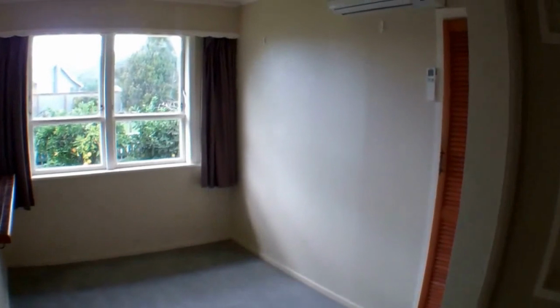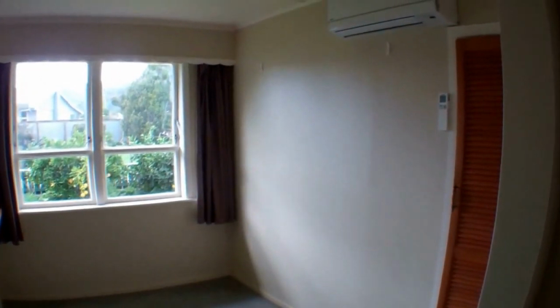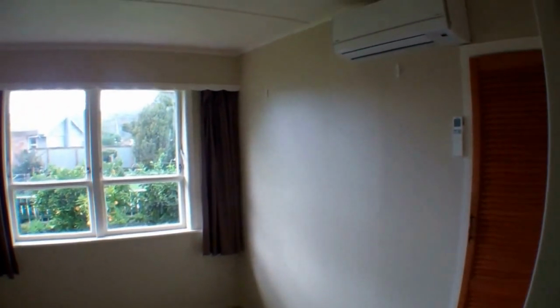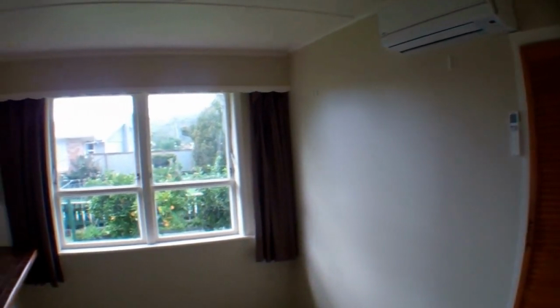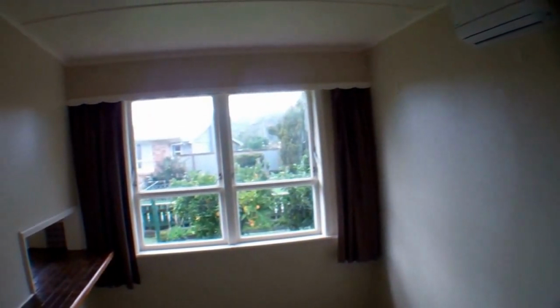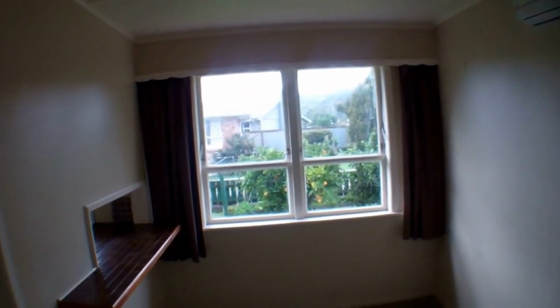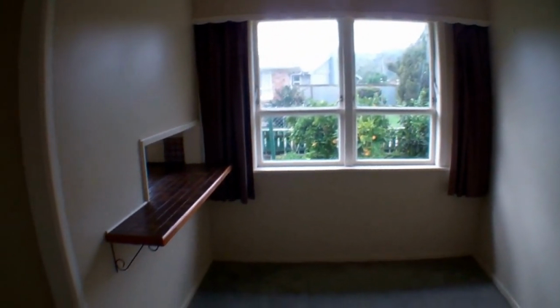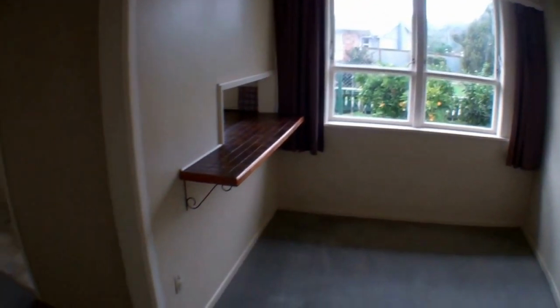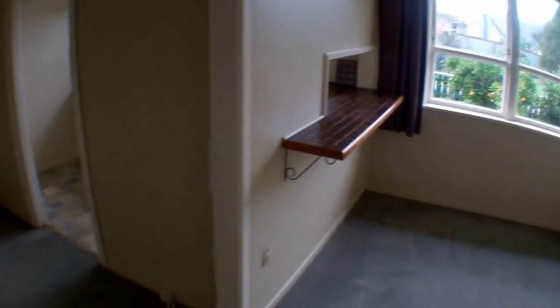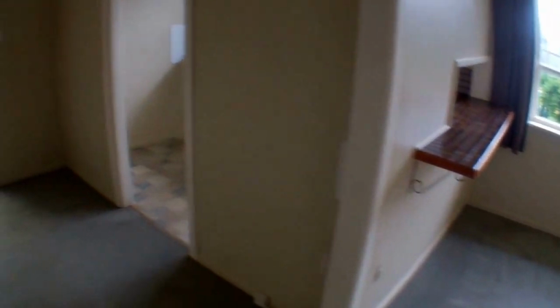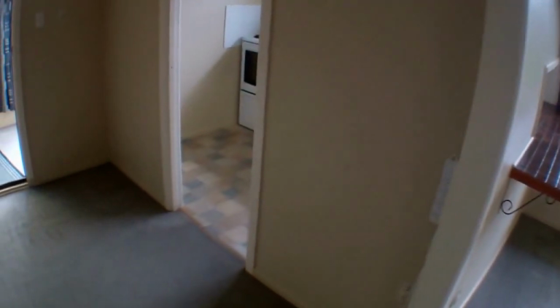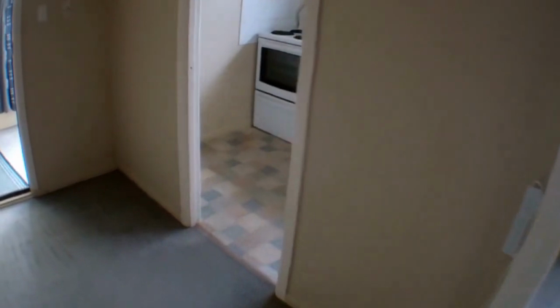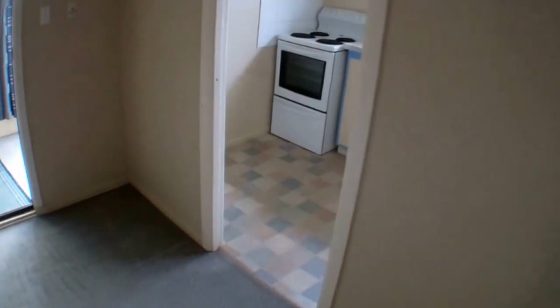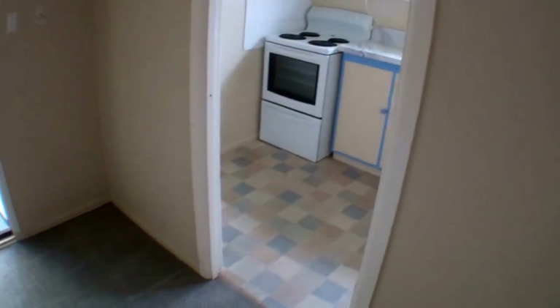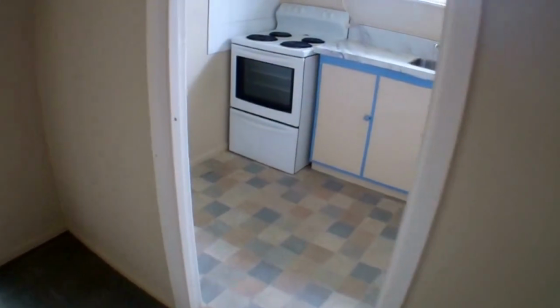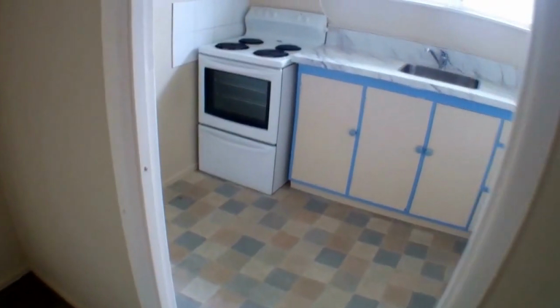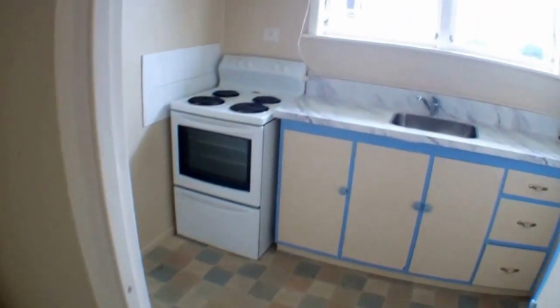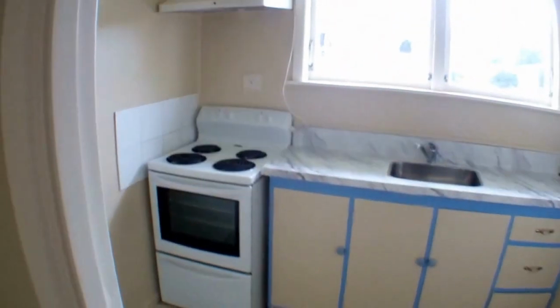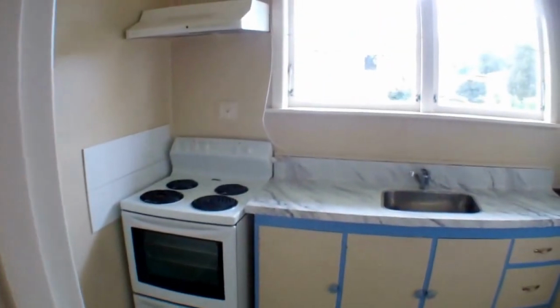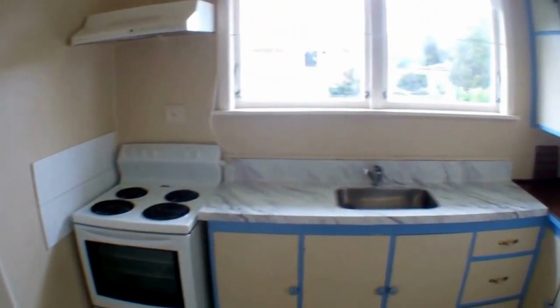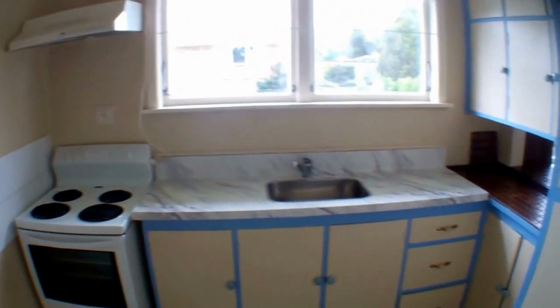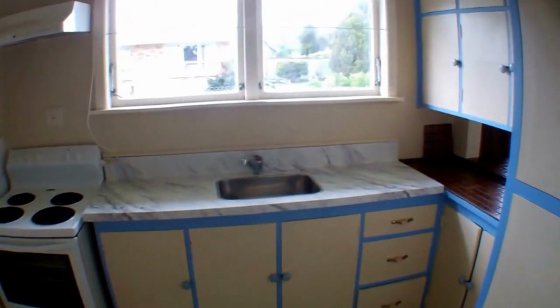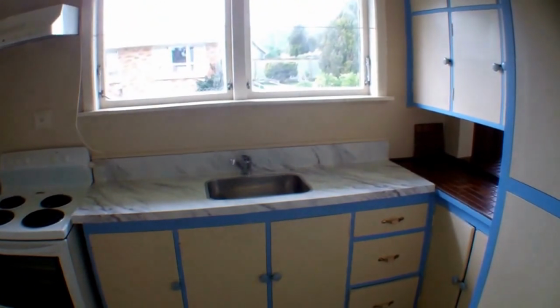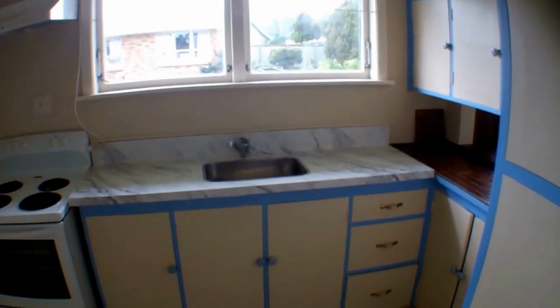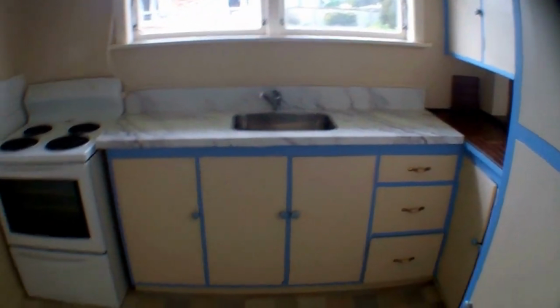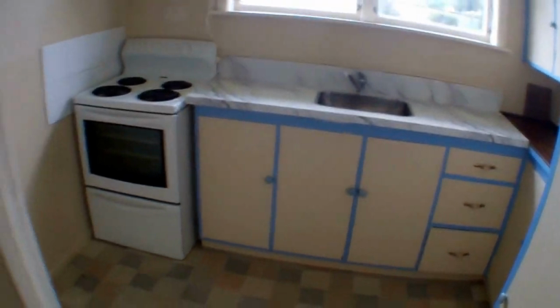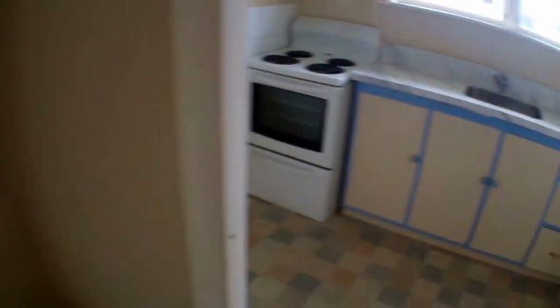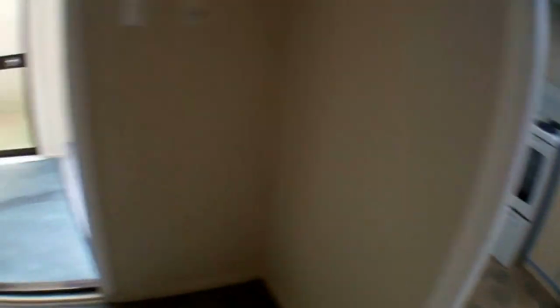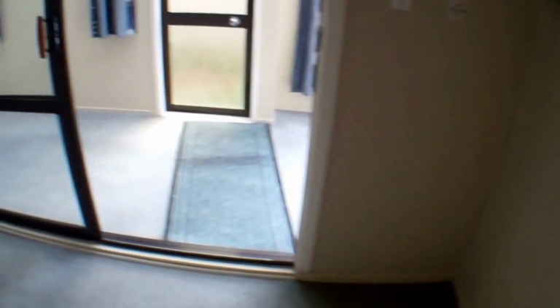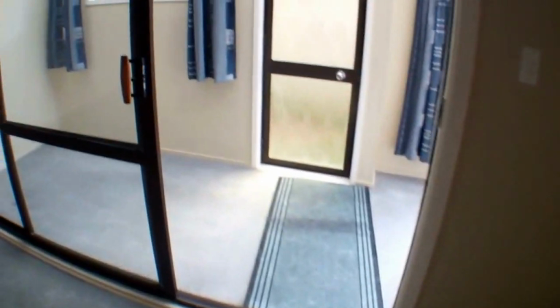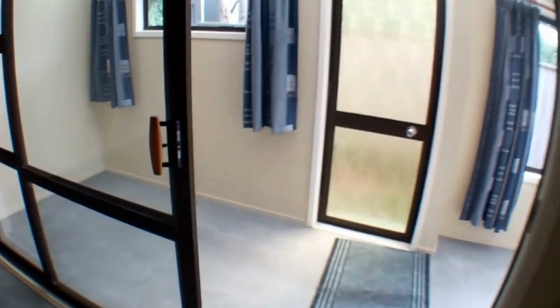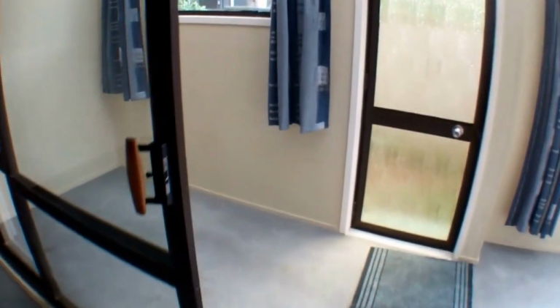Bit of heat pump. And off the lounge, we've got the conservatory.